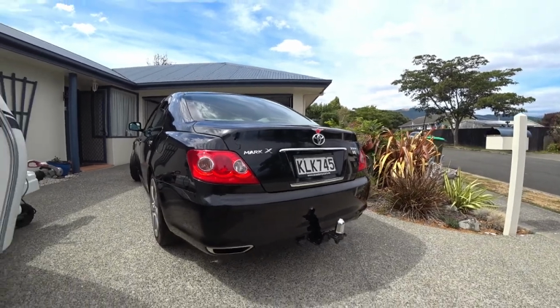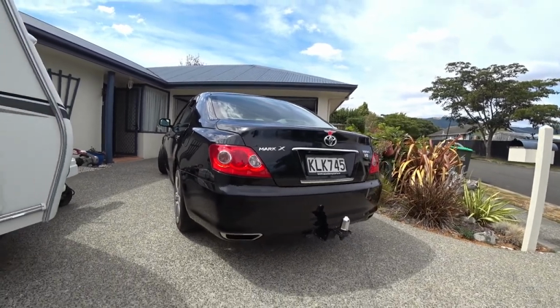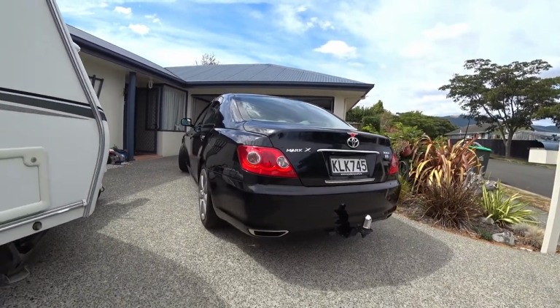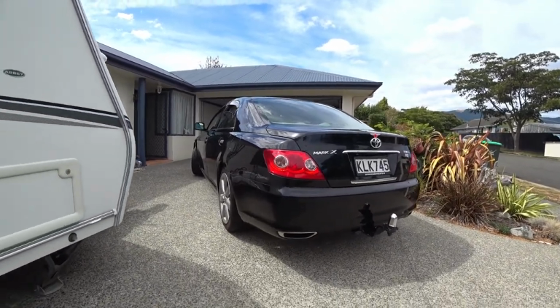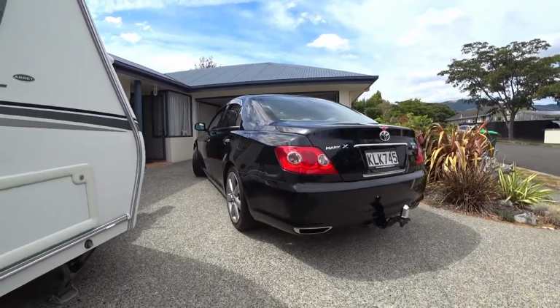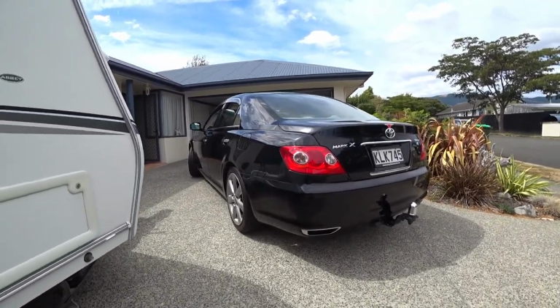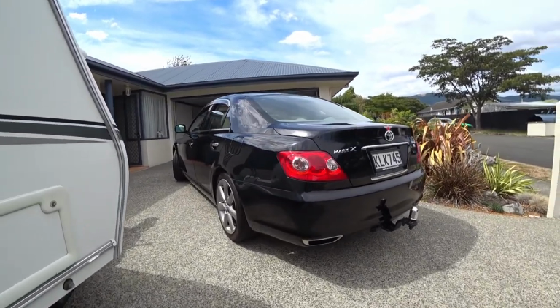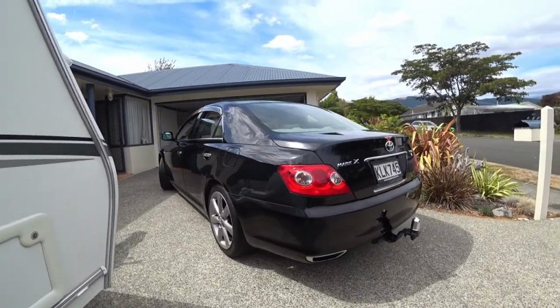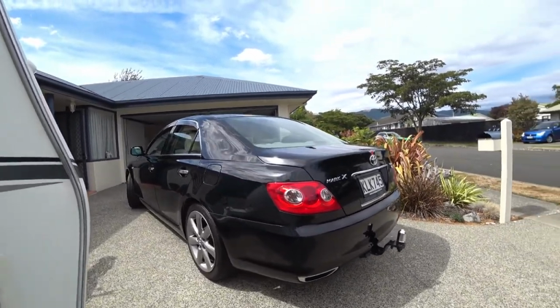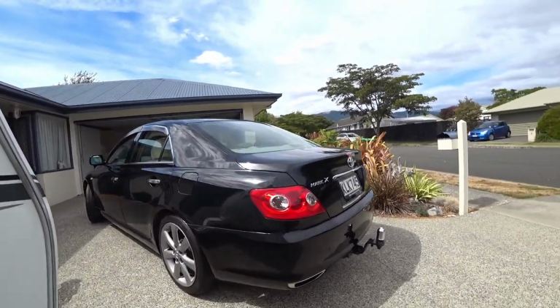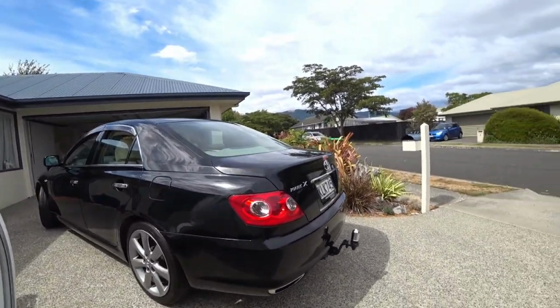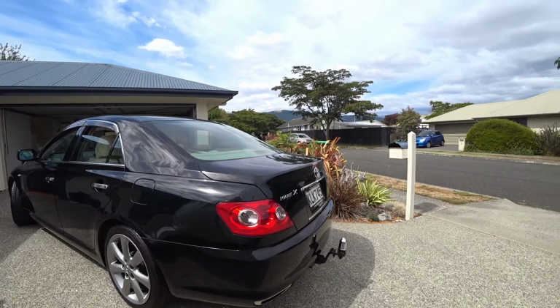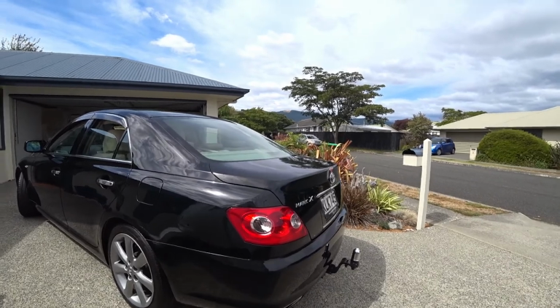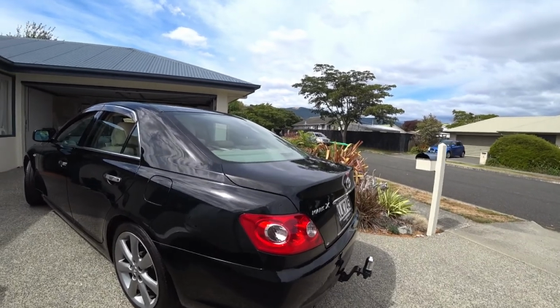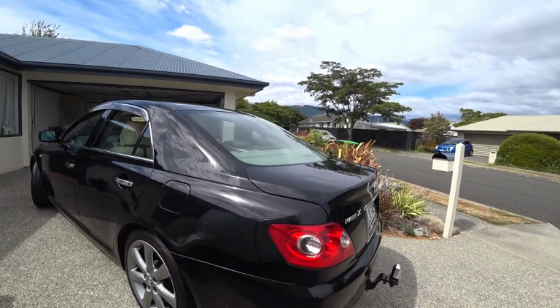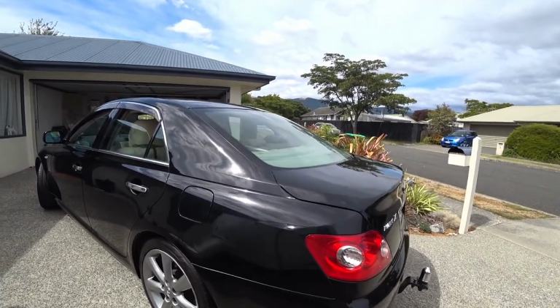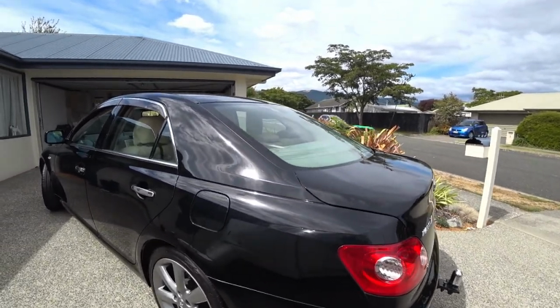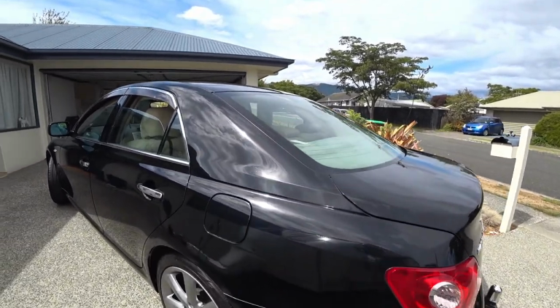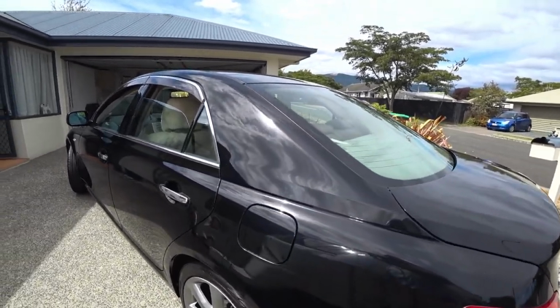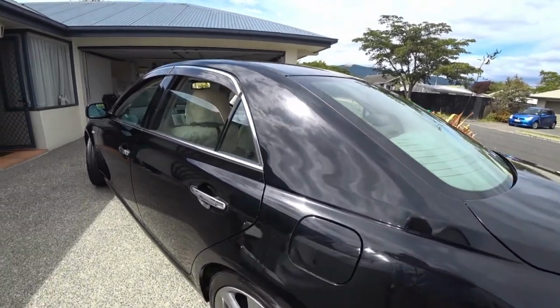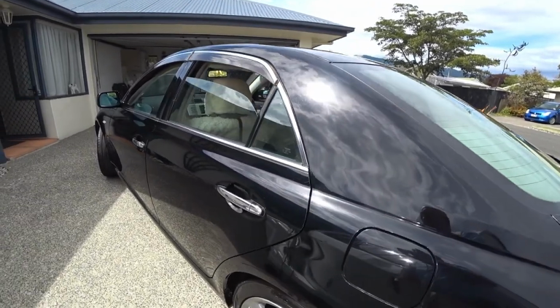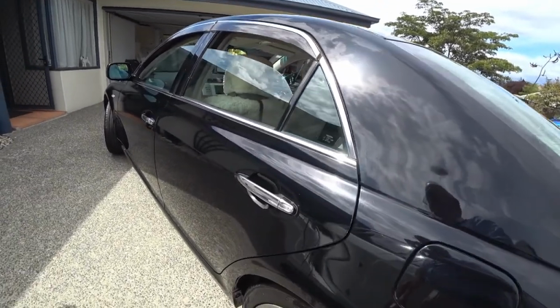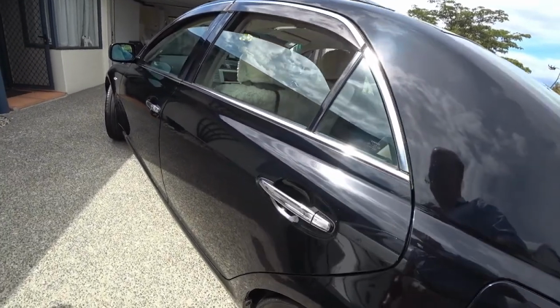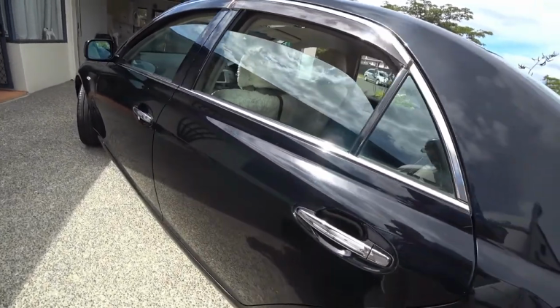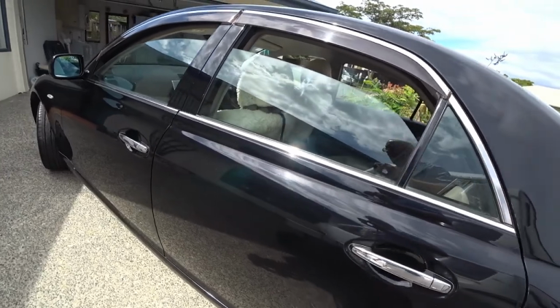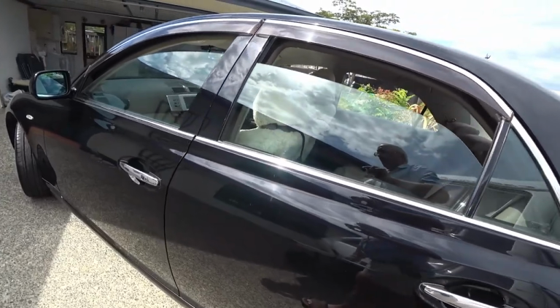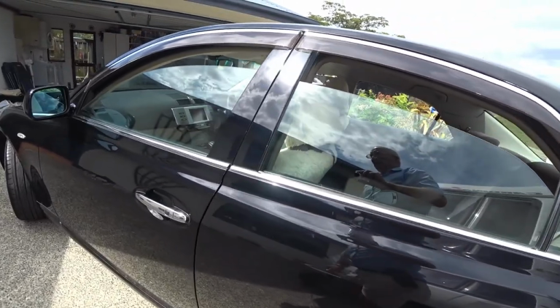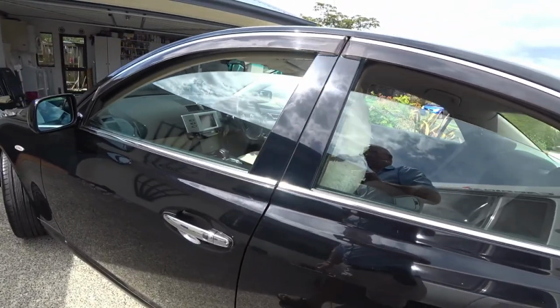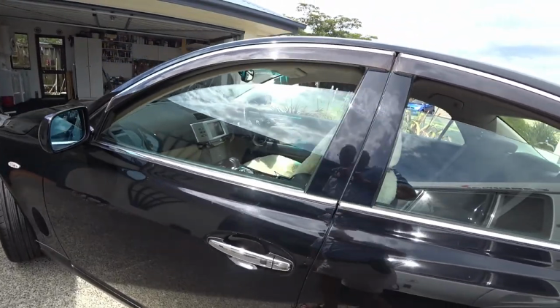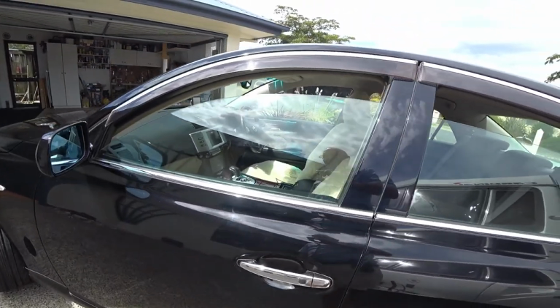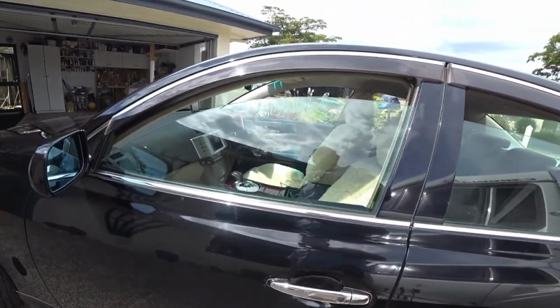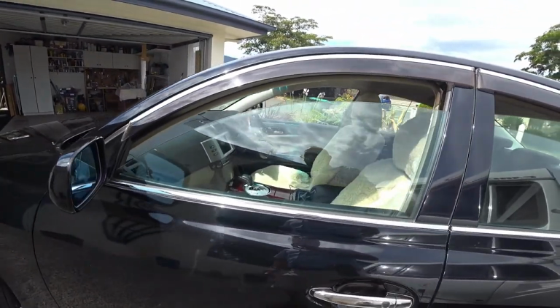Twin exhausts, of course, with it being a V6. It is the three-litre model, which is a very strong, very smooth engine indeed.